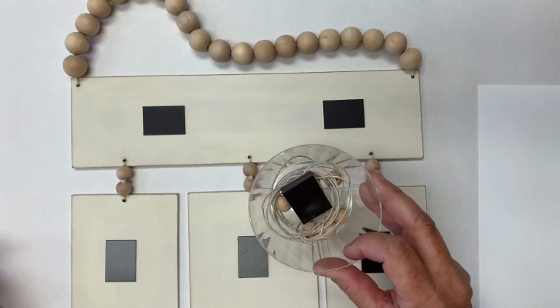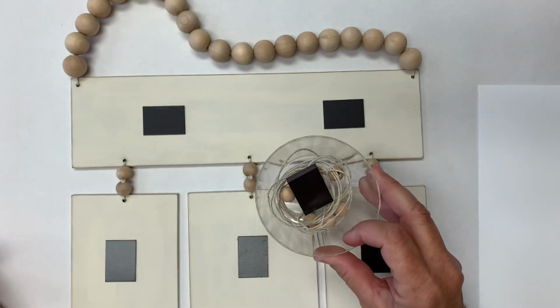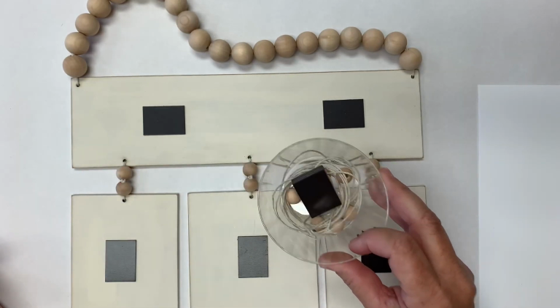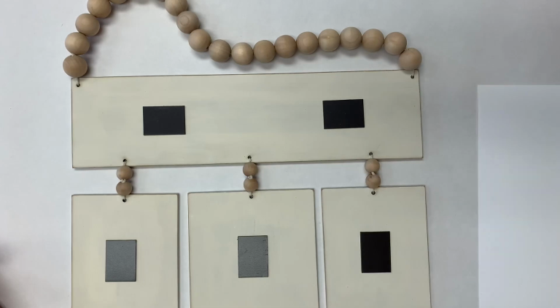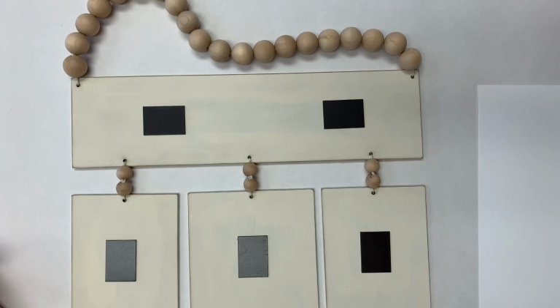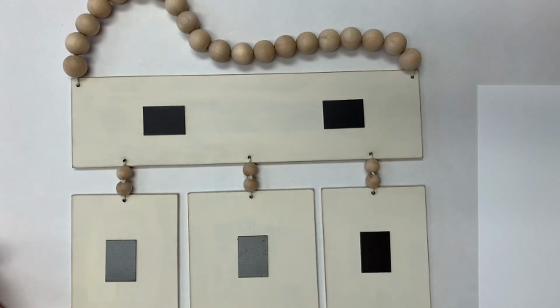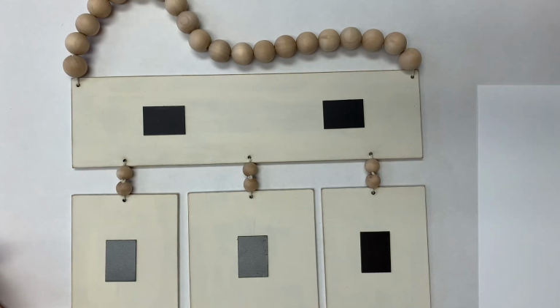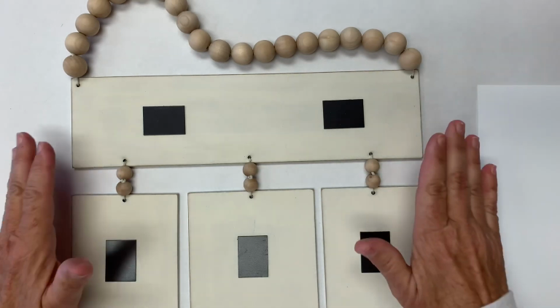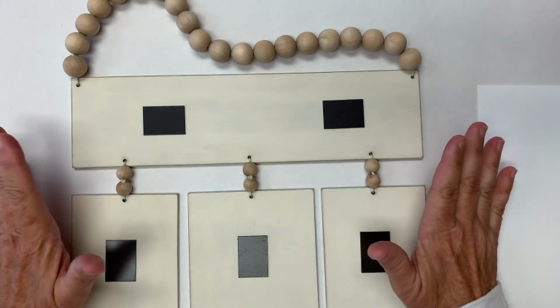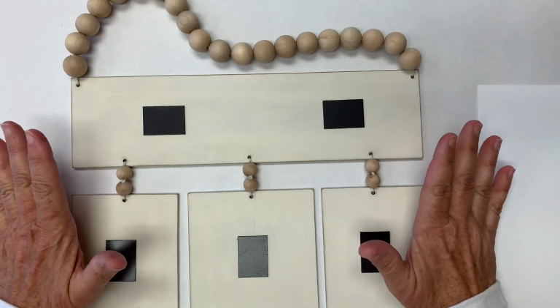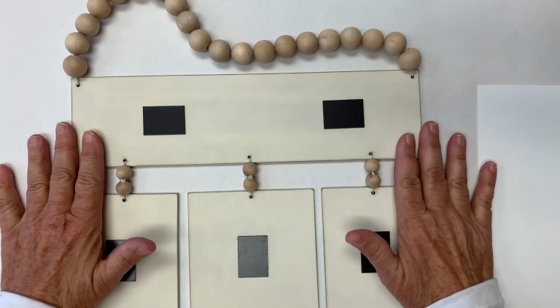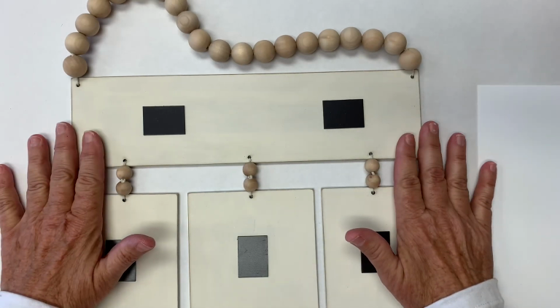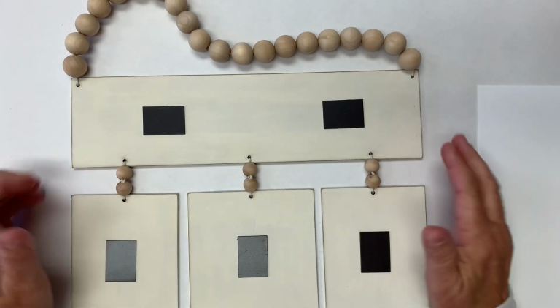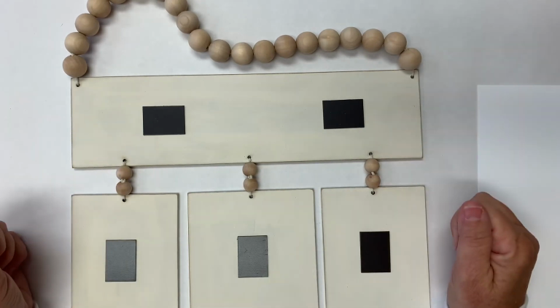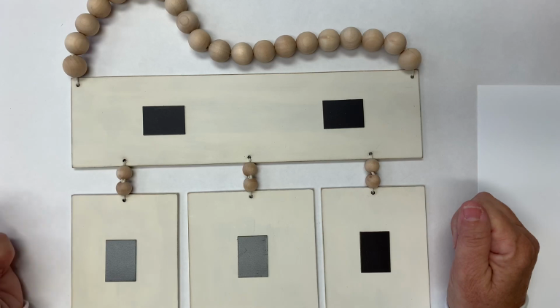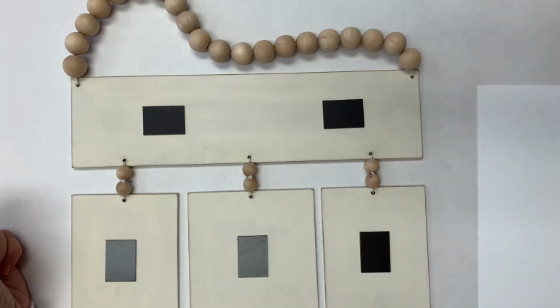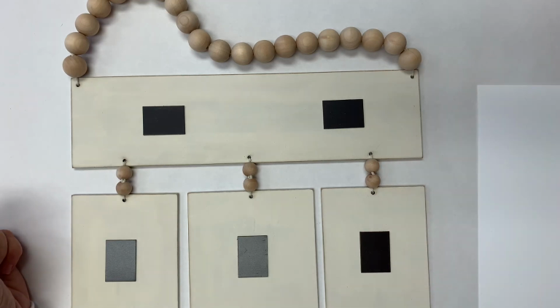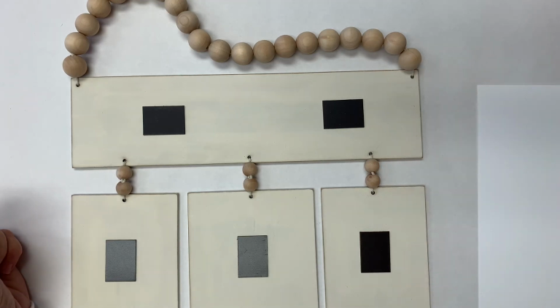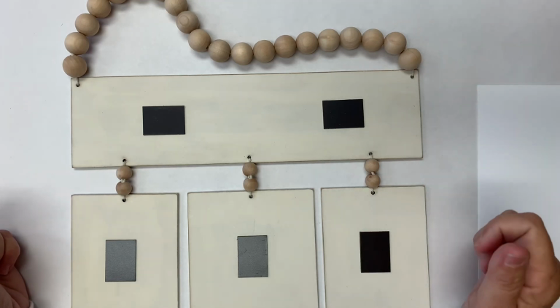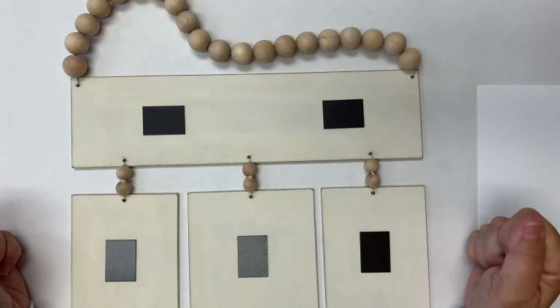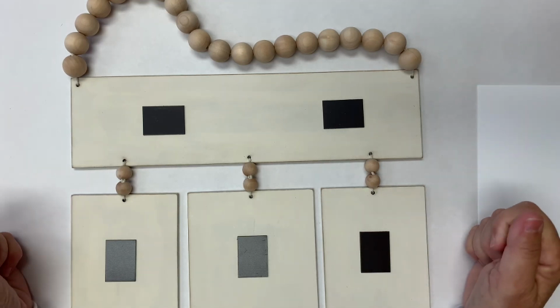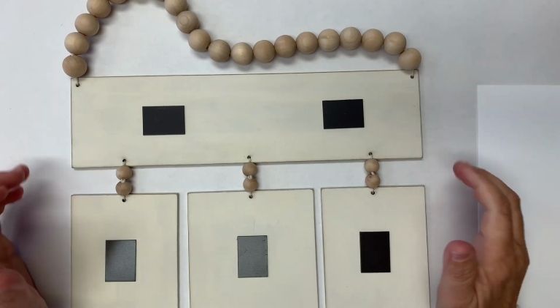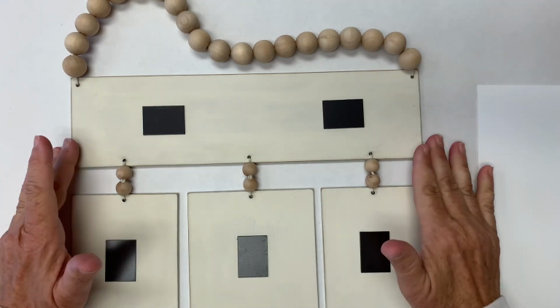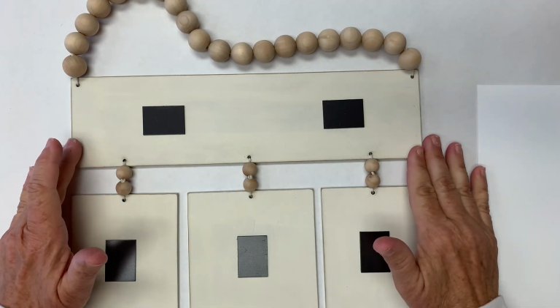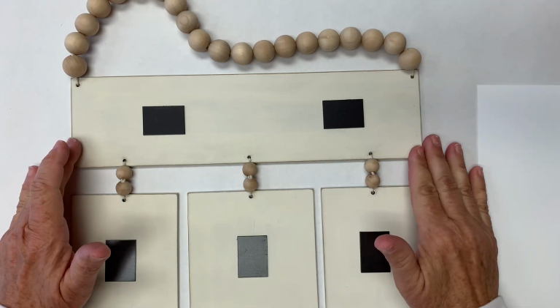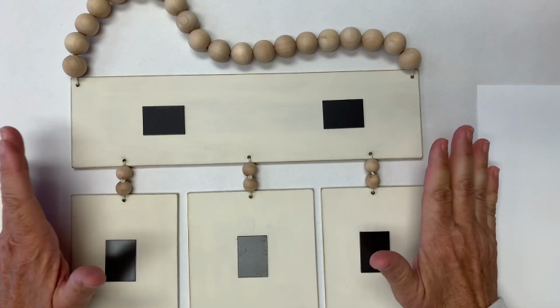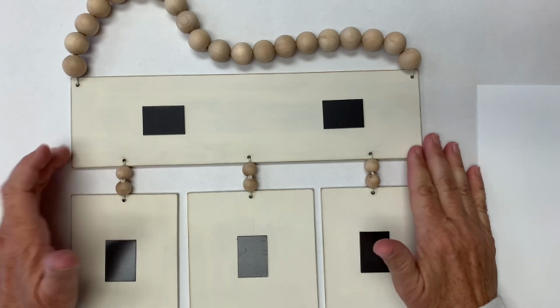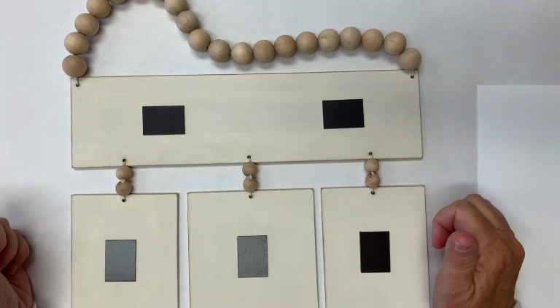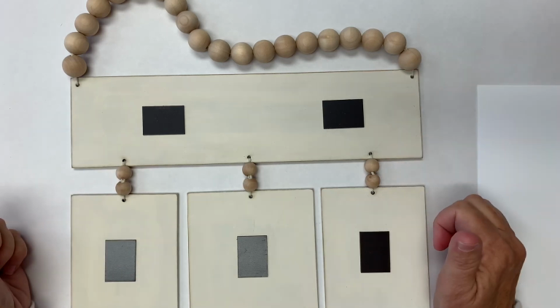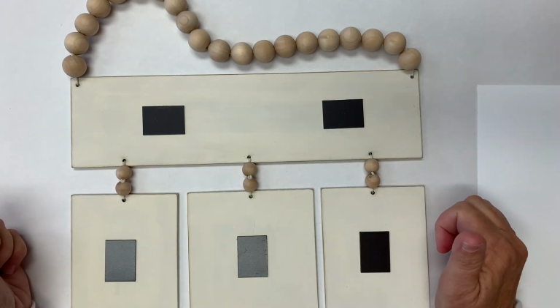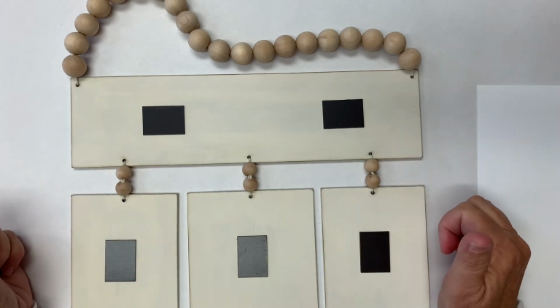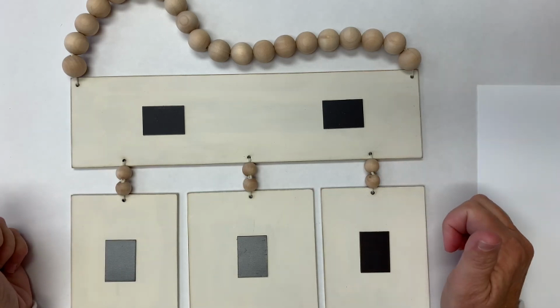You will have step-by-step instructions, but I also want to get a video up of how to complete this project, because stringing the balls and tying them can be a little confusing to write. It's pretty simple to do with a little instruction.